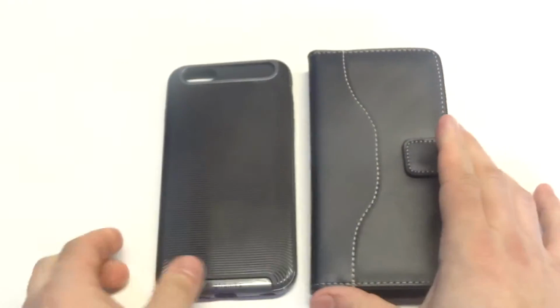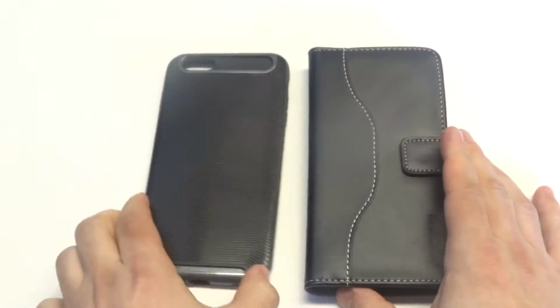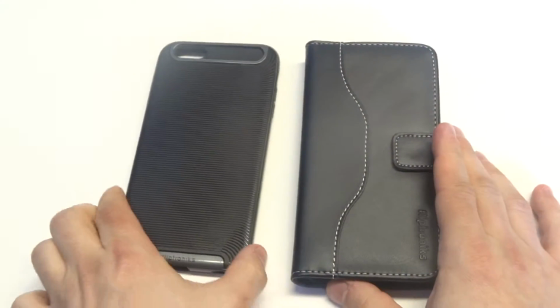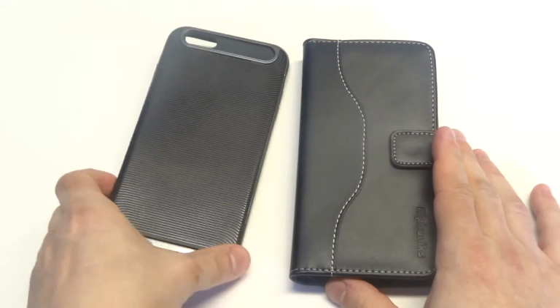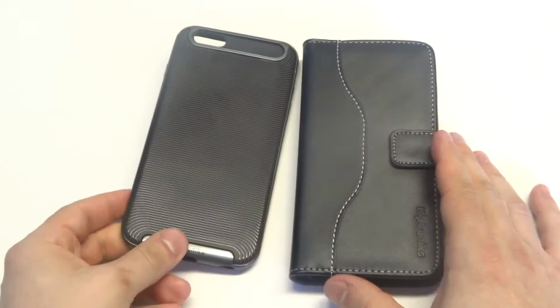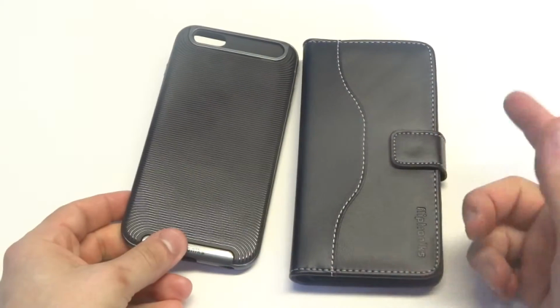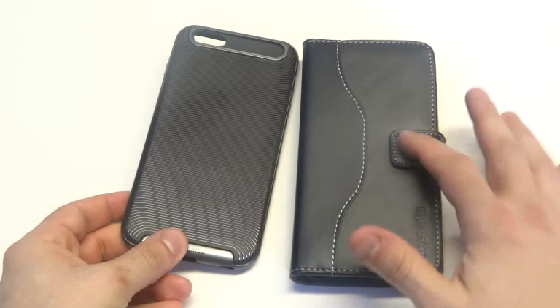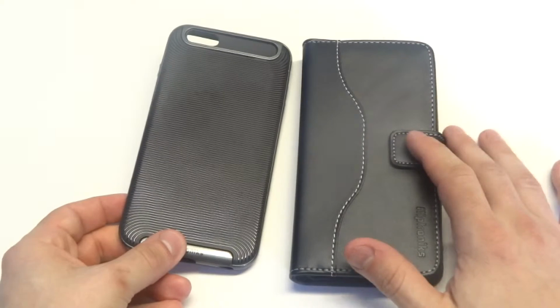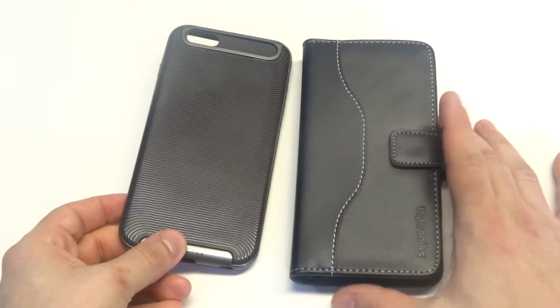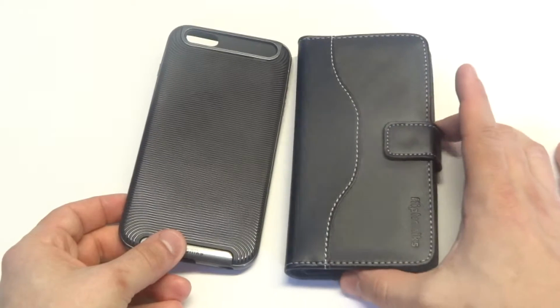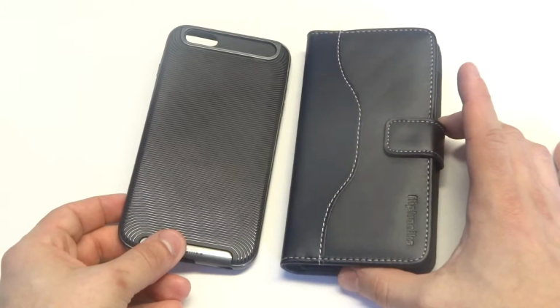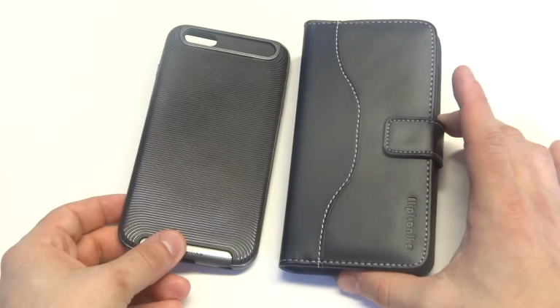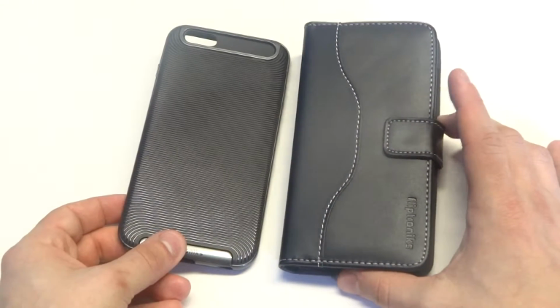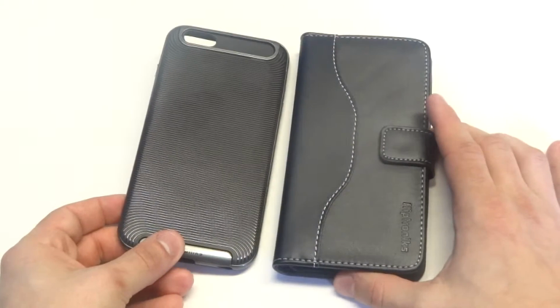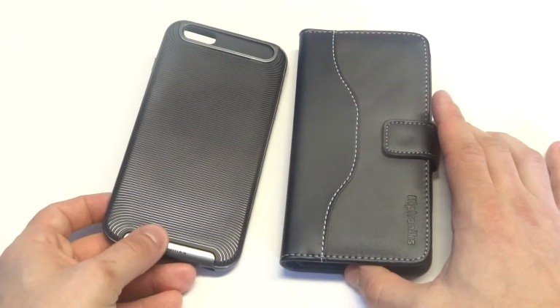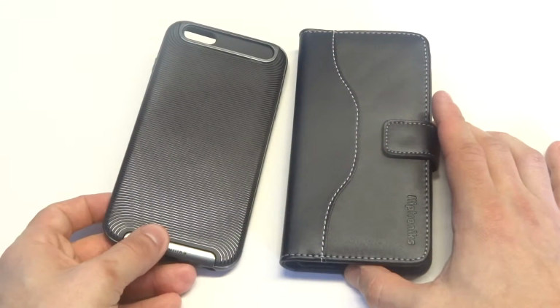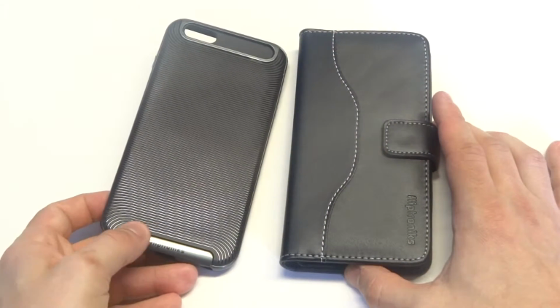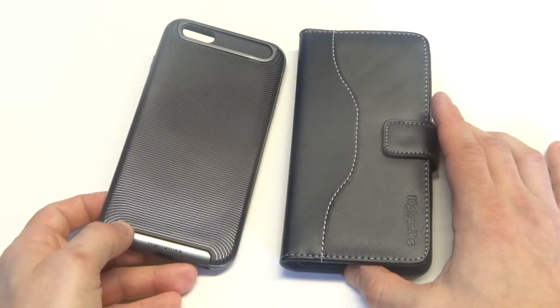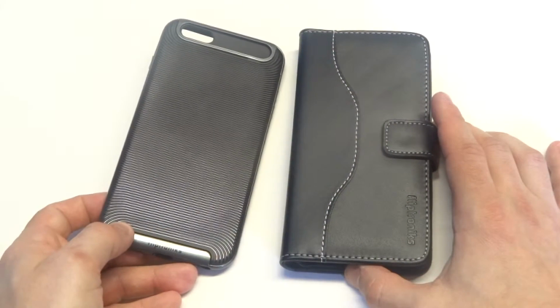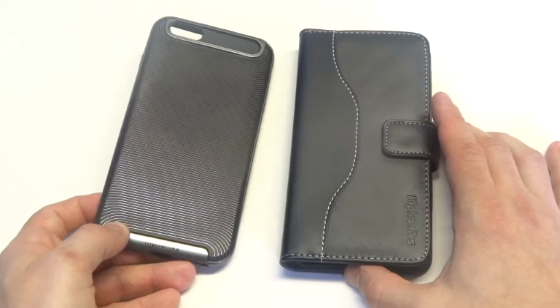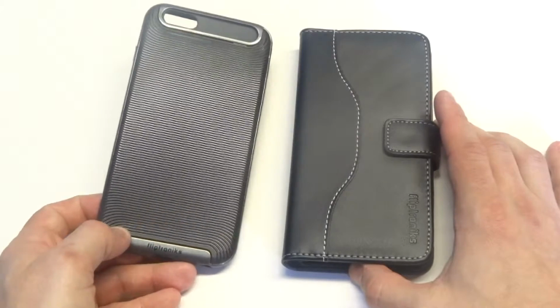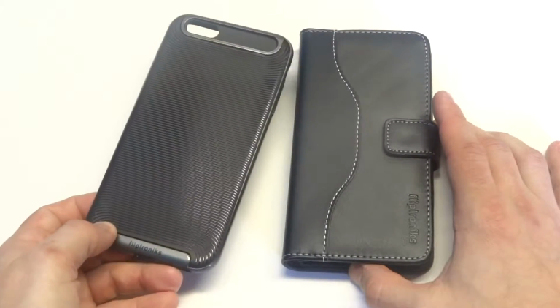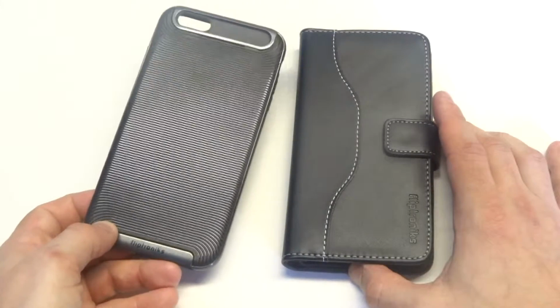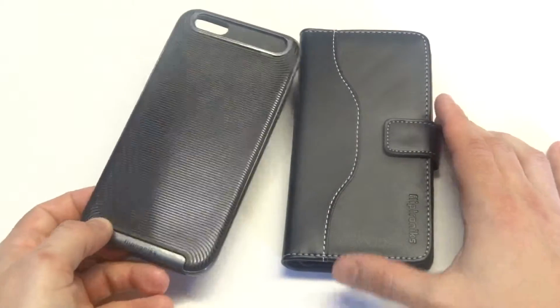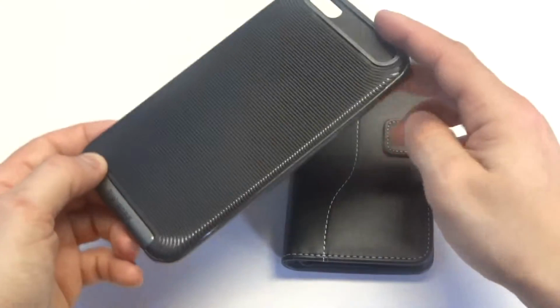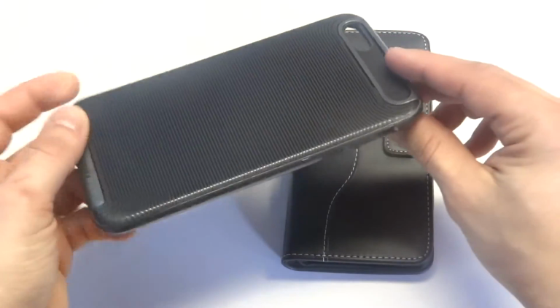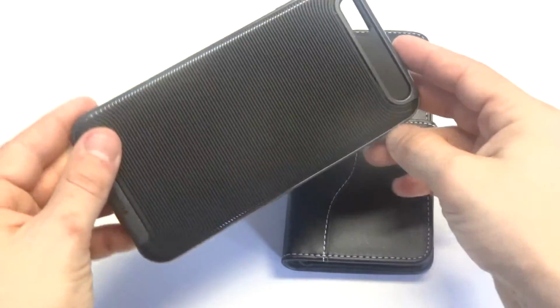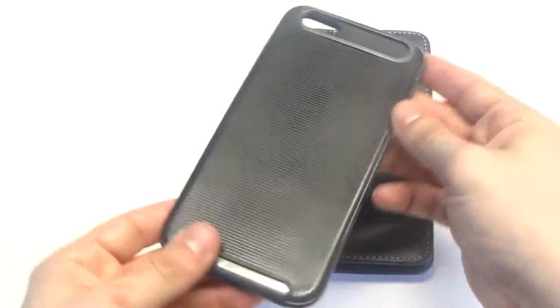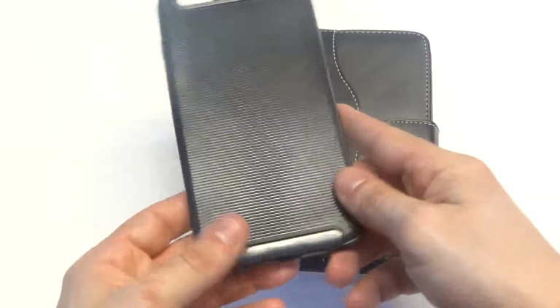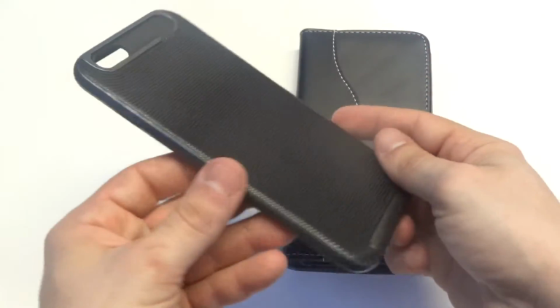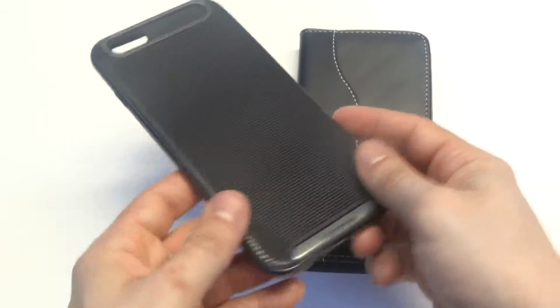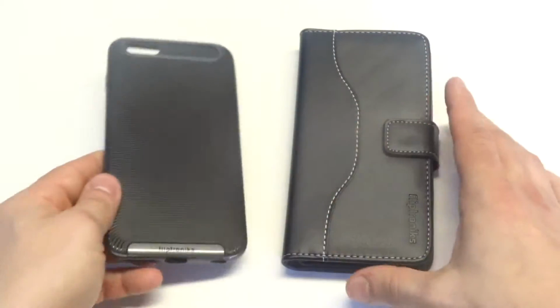We've got two nice alternatives here. If you're looking for something more professional, then definitely check out this real leather case. If you need something lighter and slimmer, then this bumper case is going to be really nice. Plus it's super stylish.